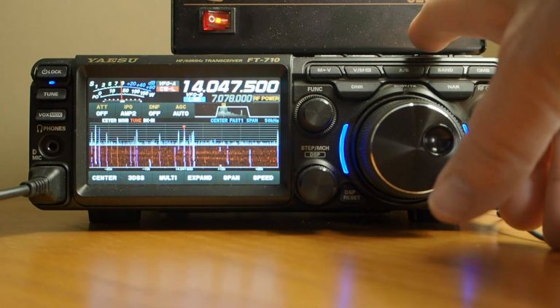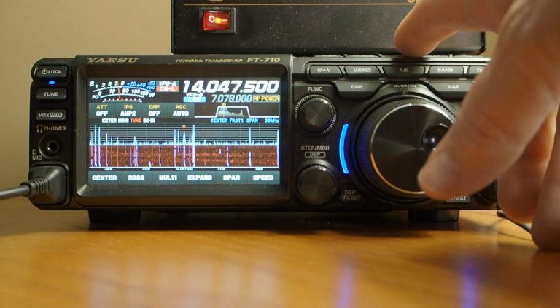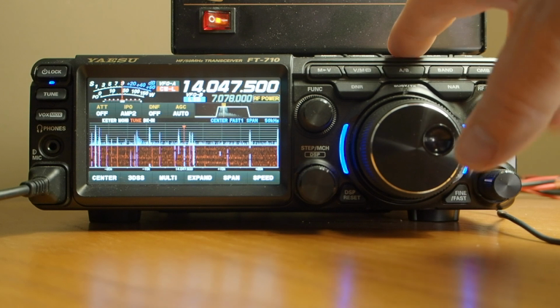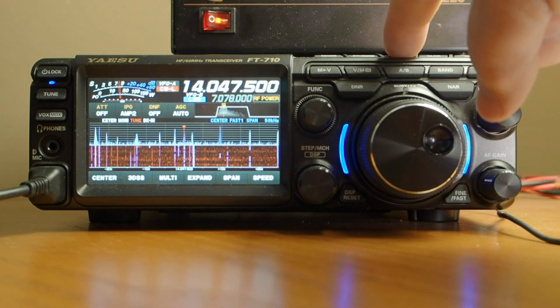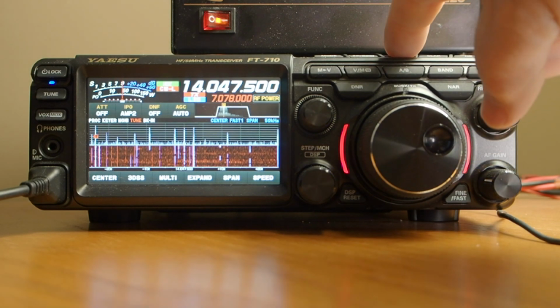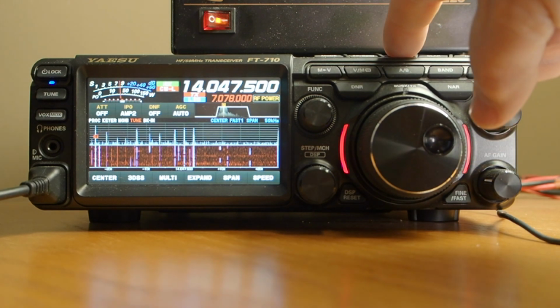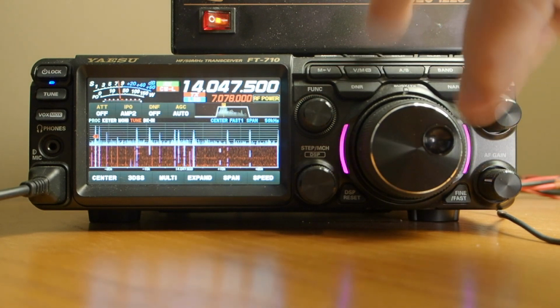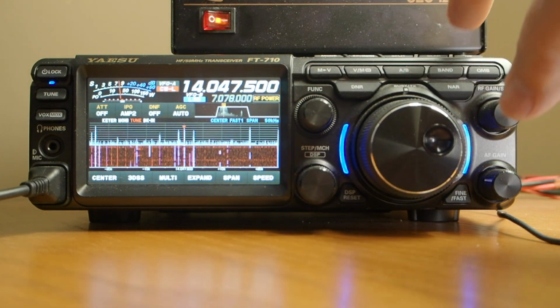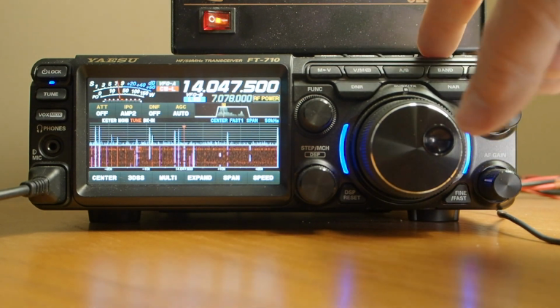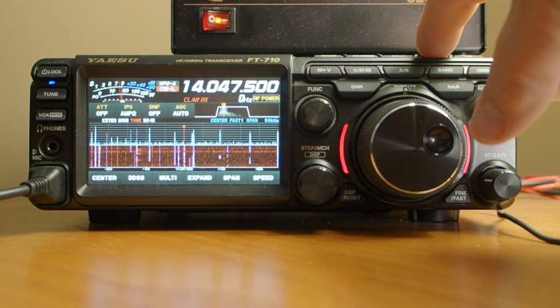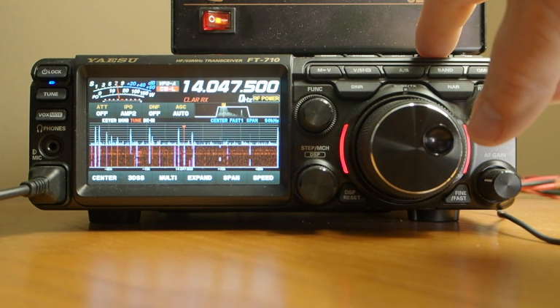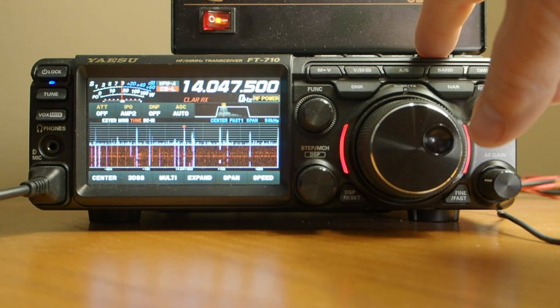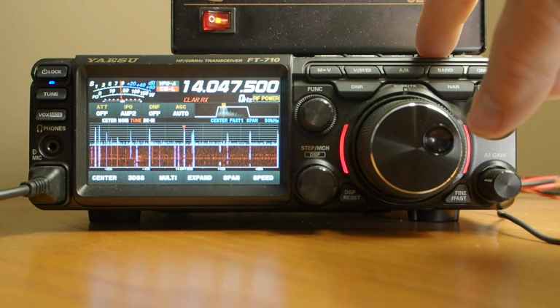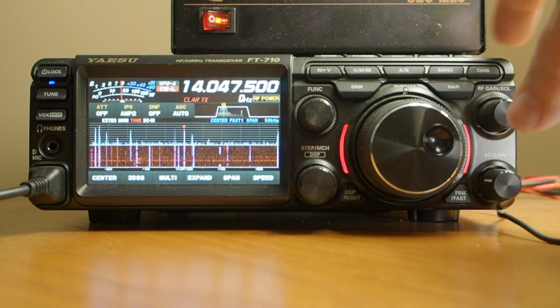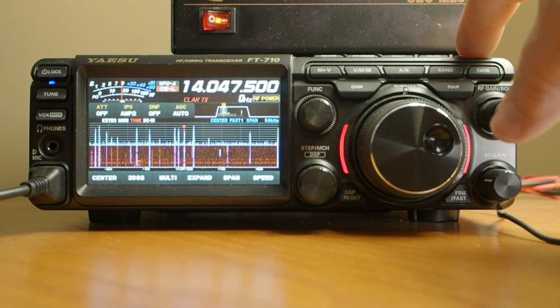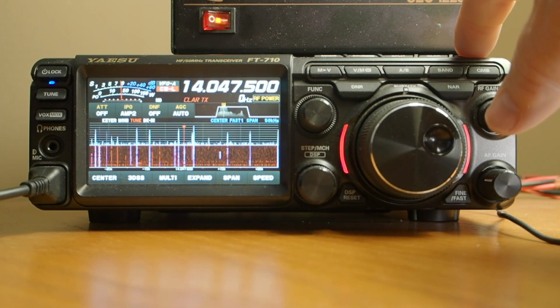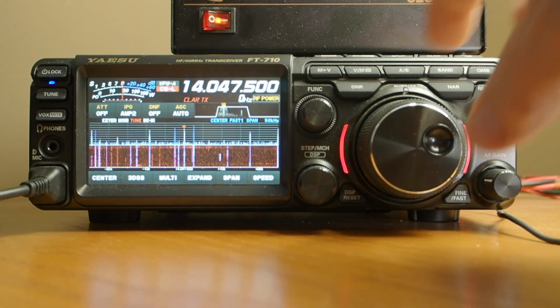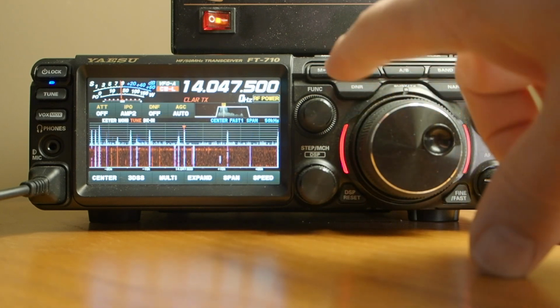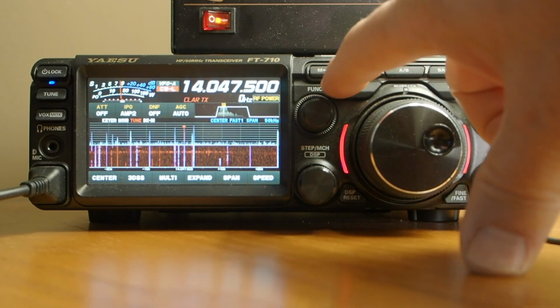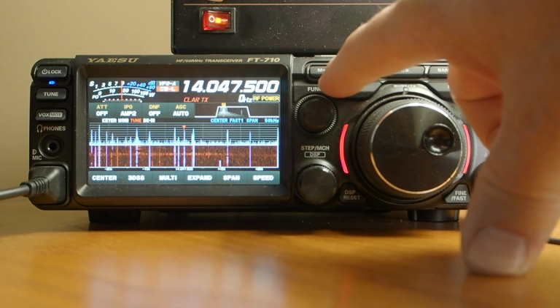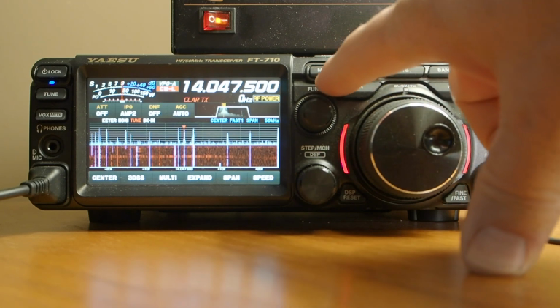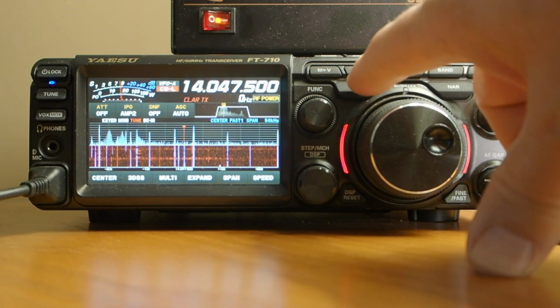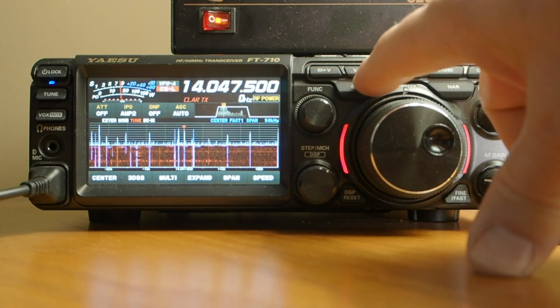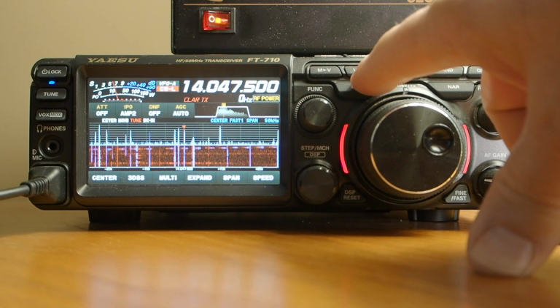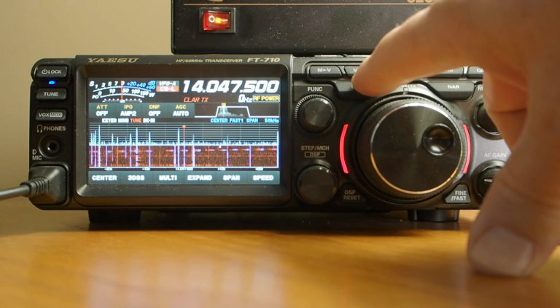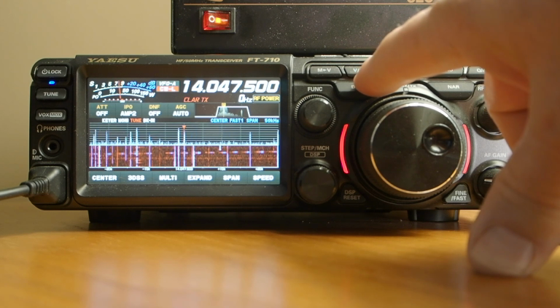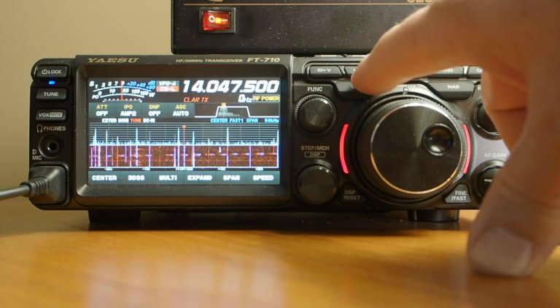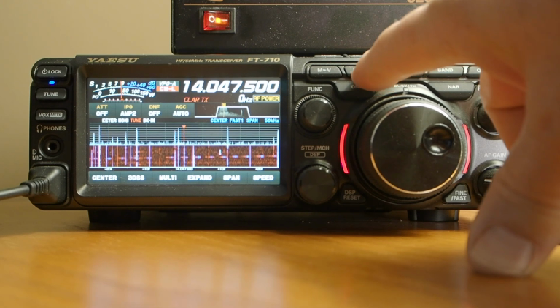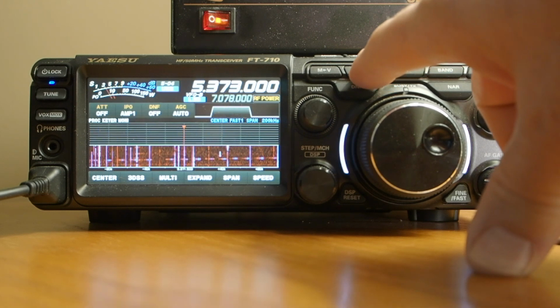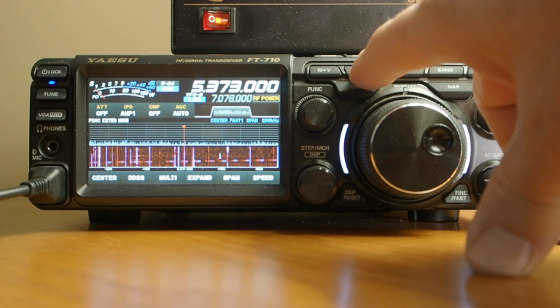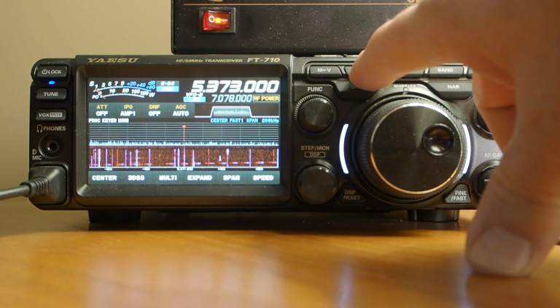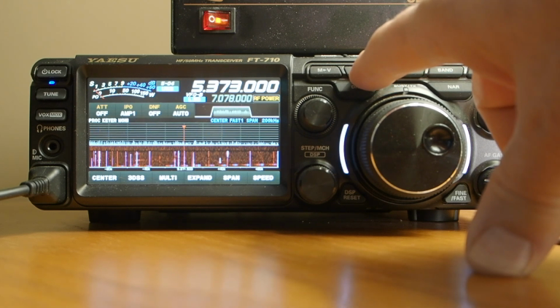Another button over is the split button — I can use that if I want to run split mode. Clarifier, that's receive incremental tune — I can run that. There's a noise blanker up here. Down here is memory to VFO — here's where we switch between memory and VFO mode. We can toggle back and forth between memory.